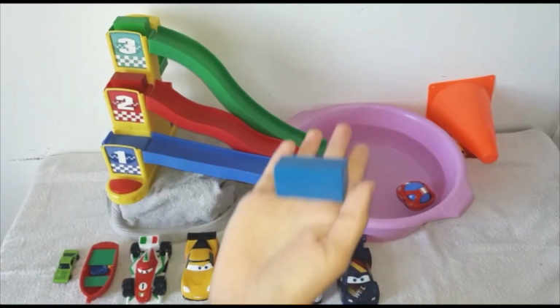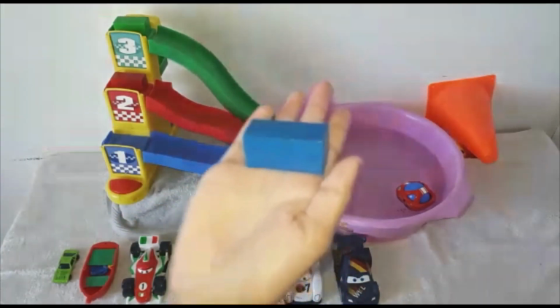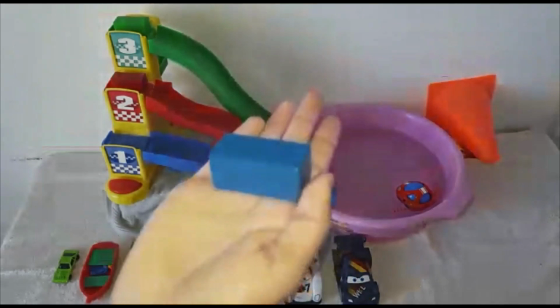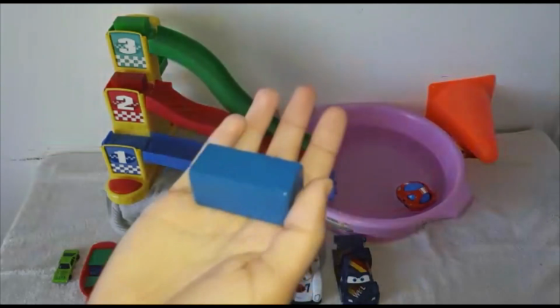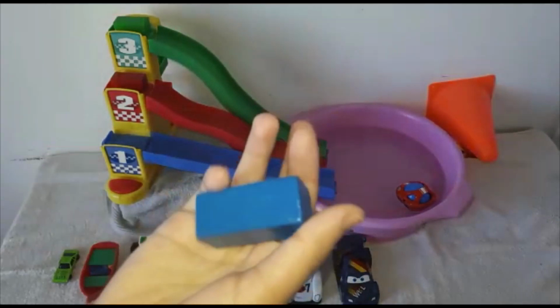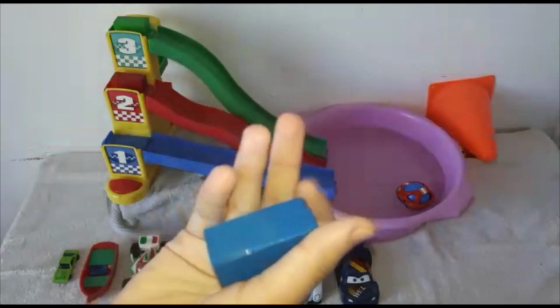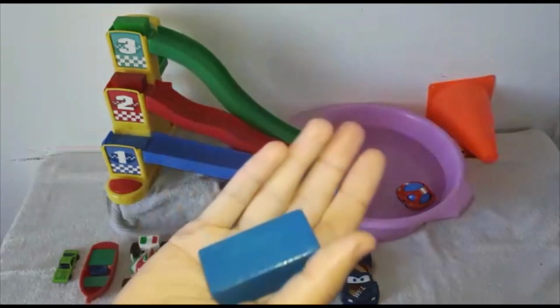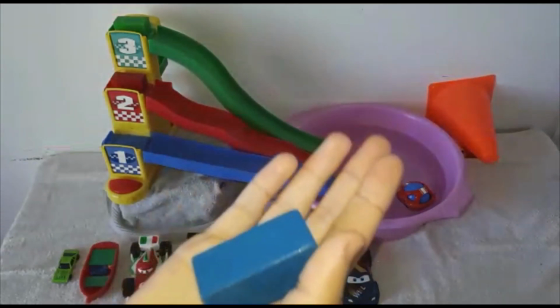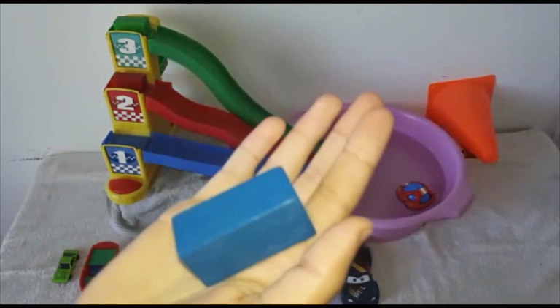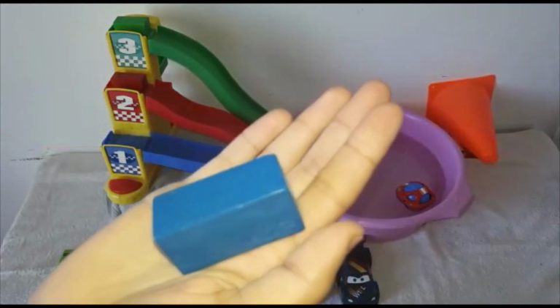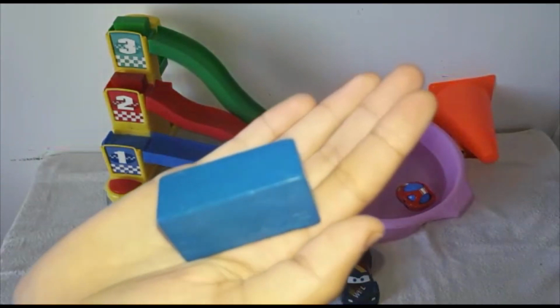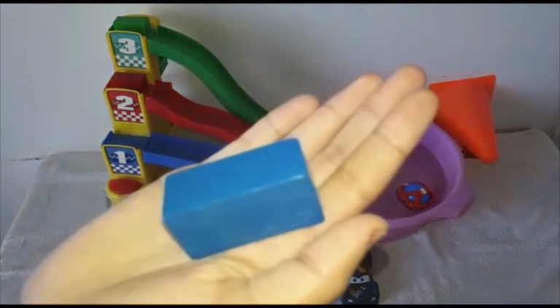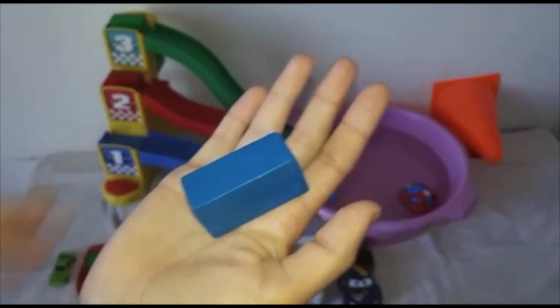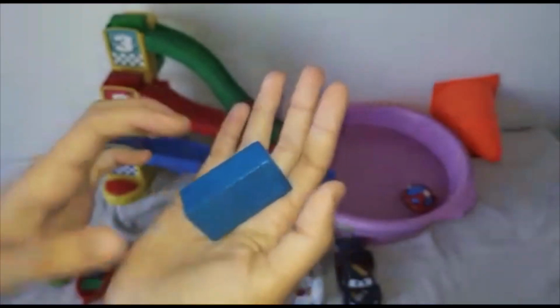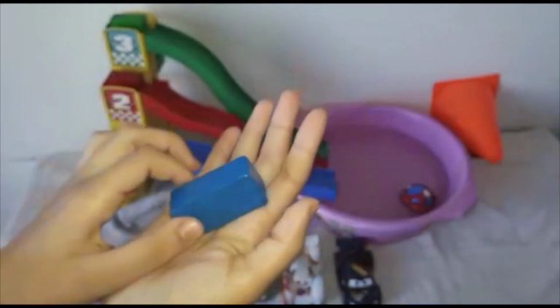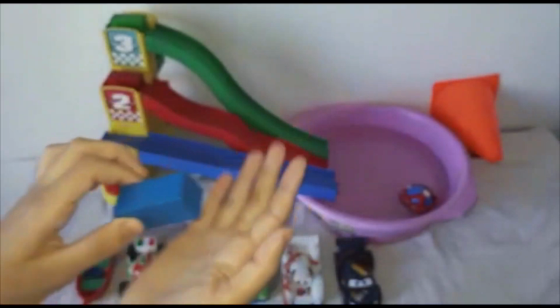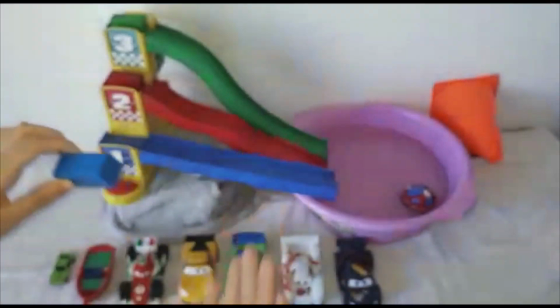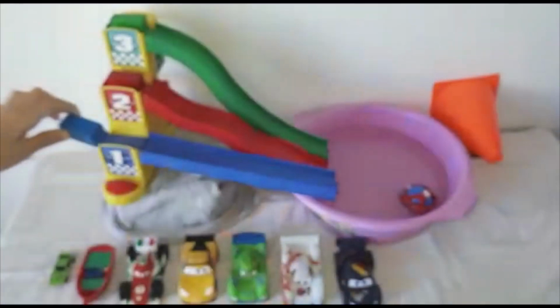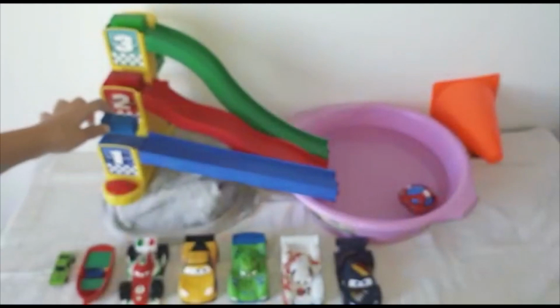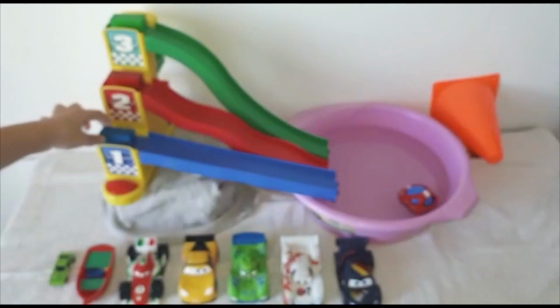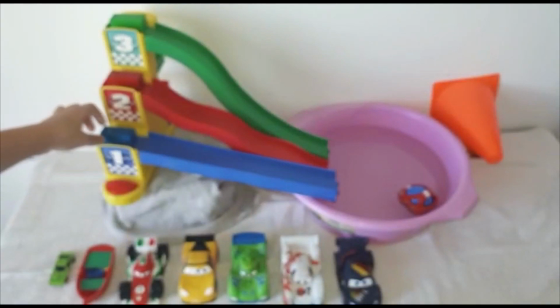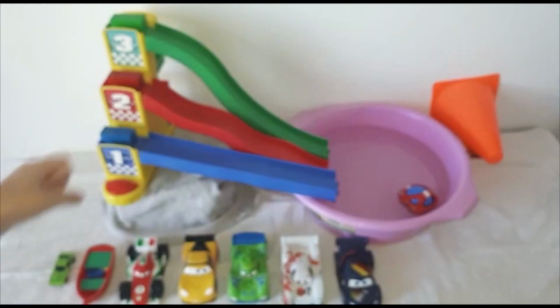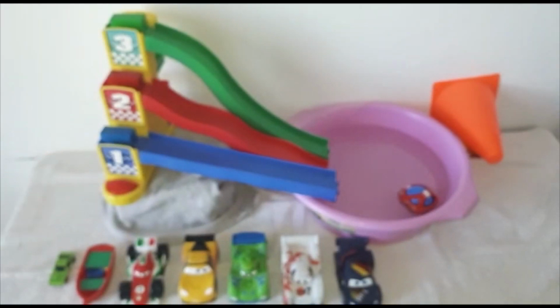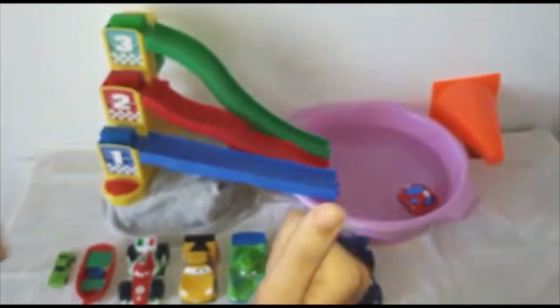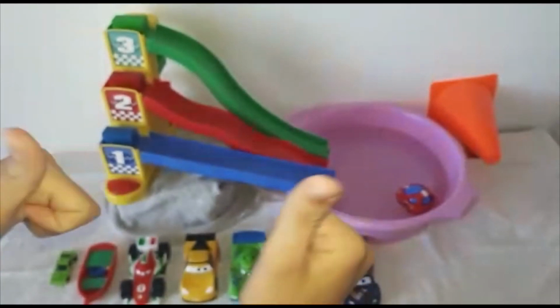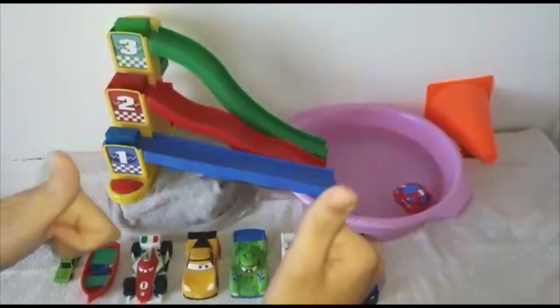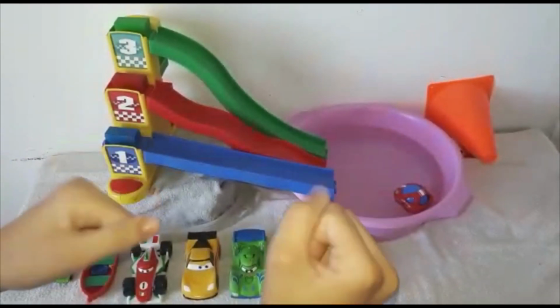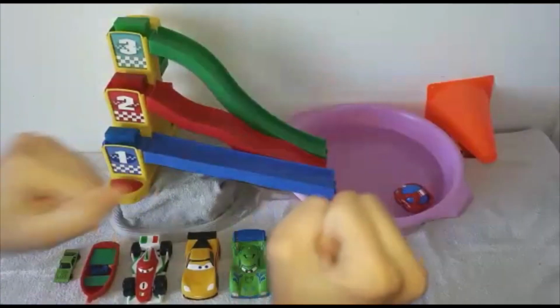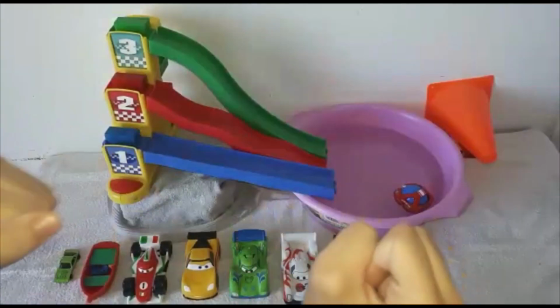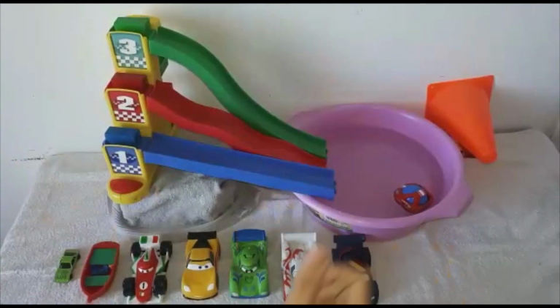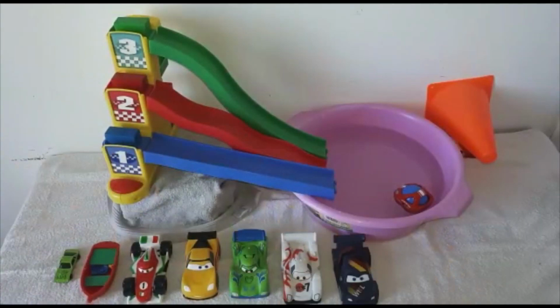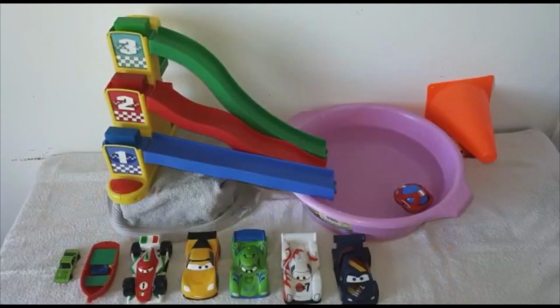Yeah! This is a blue rectangle. Blue? Blue? Yes! Woo-hoo!